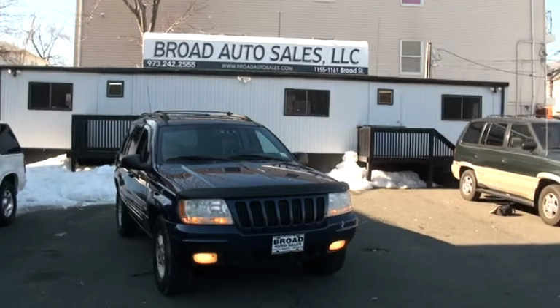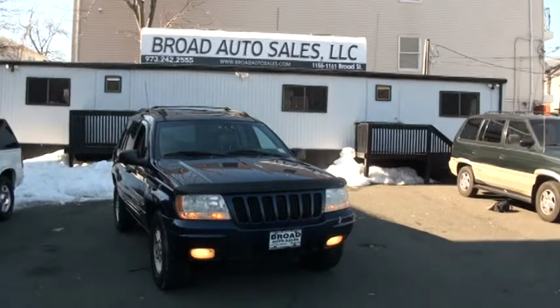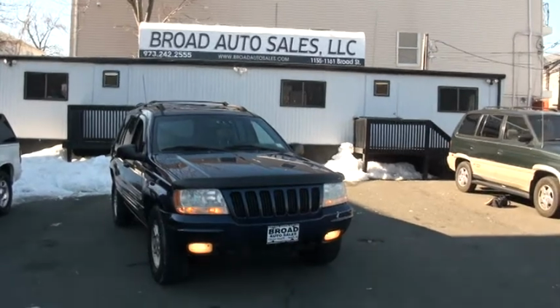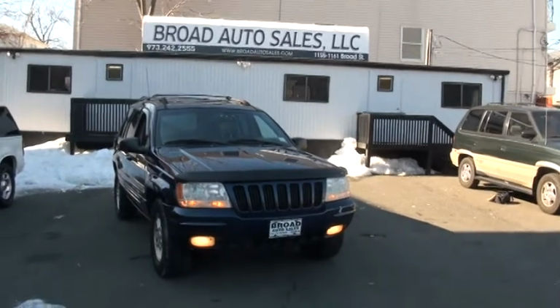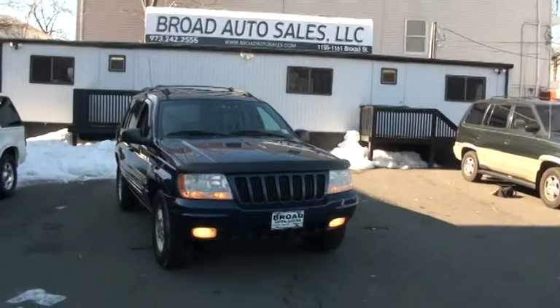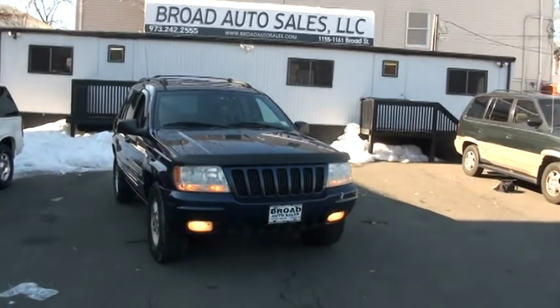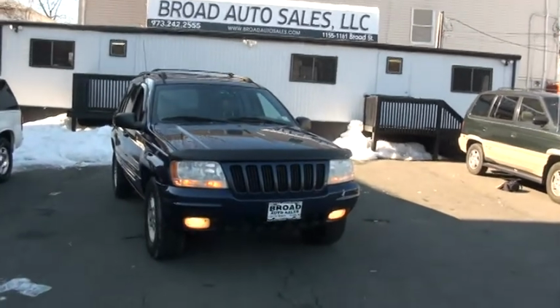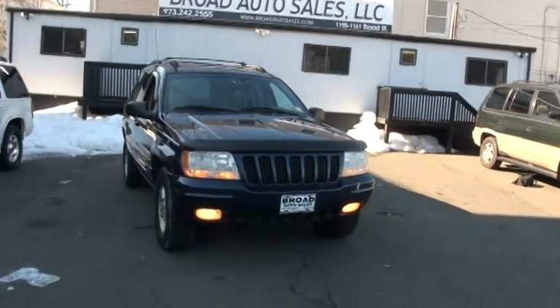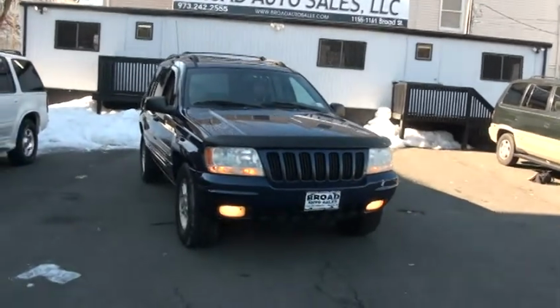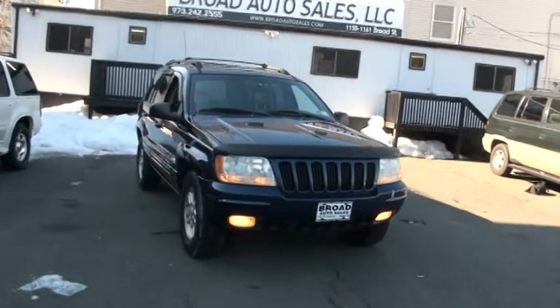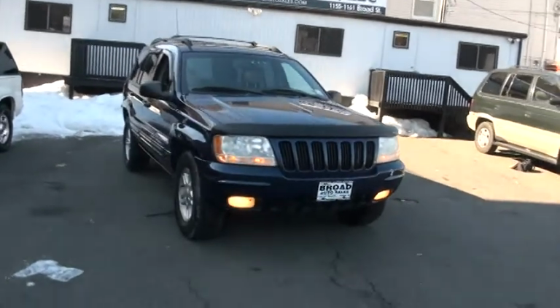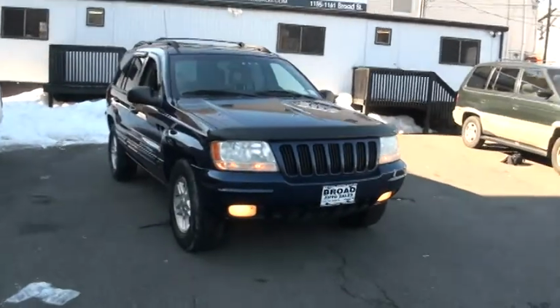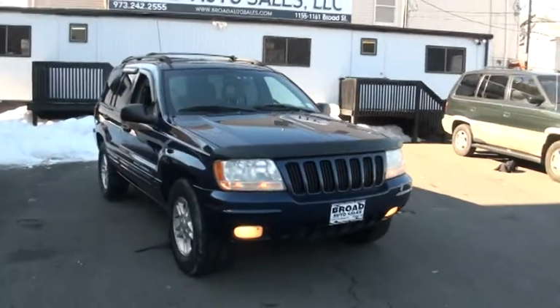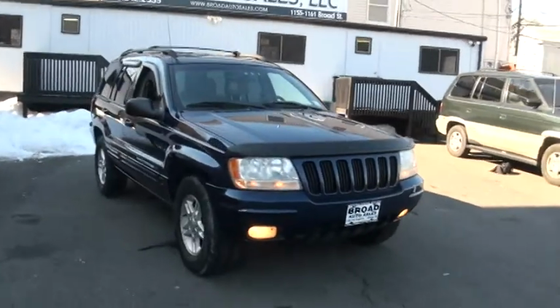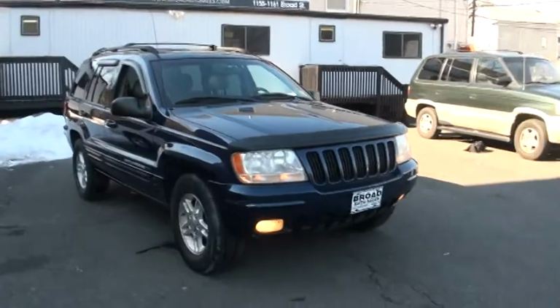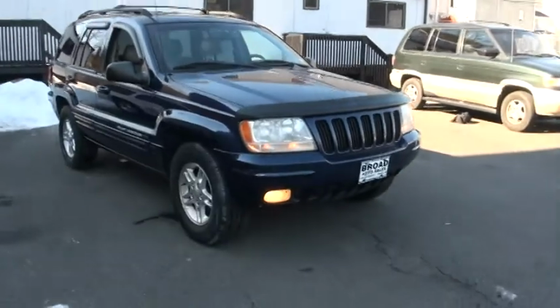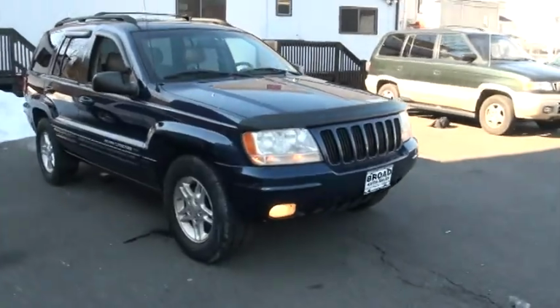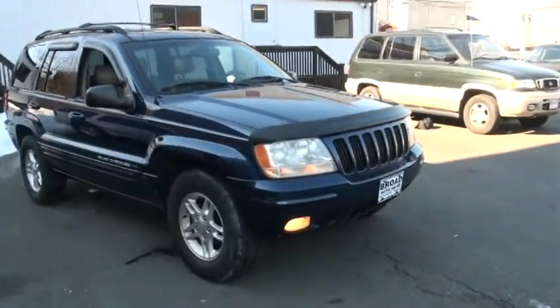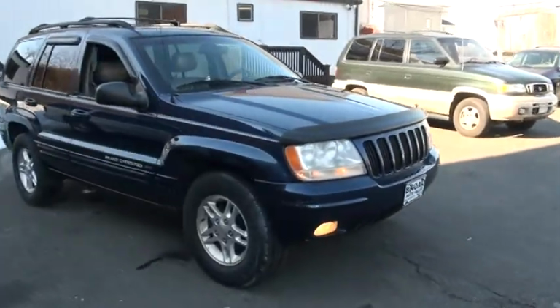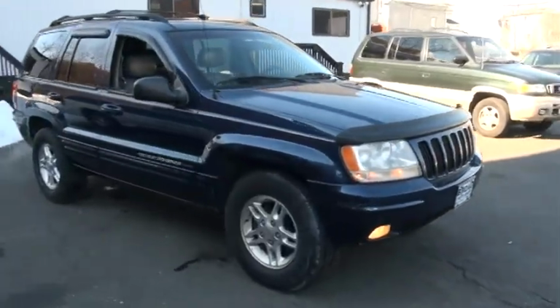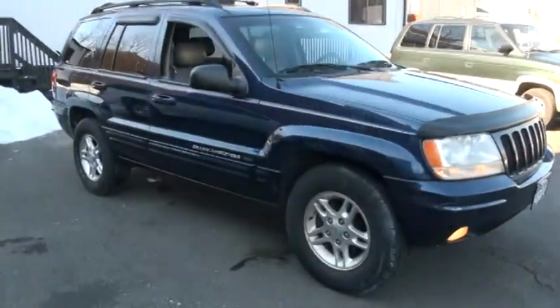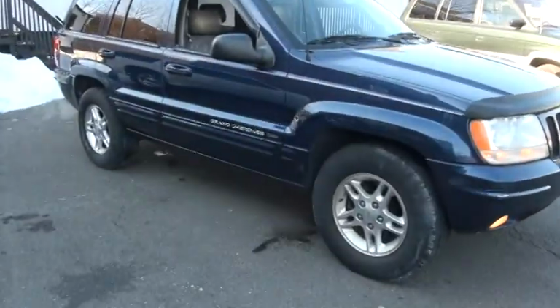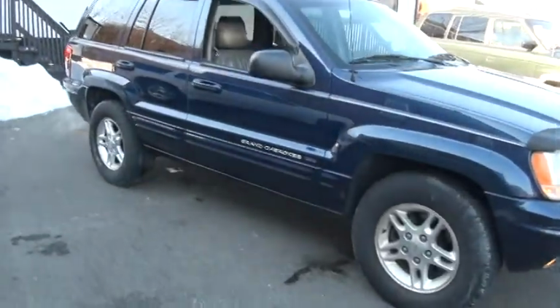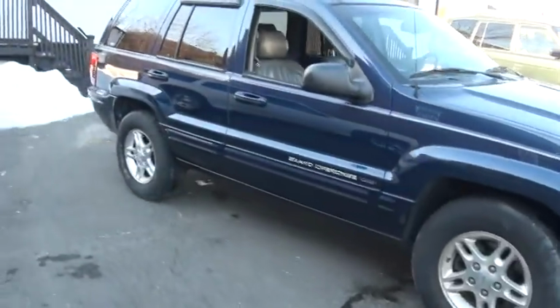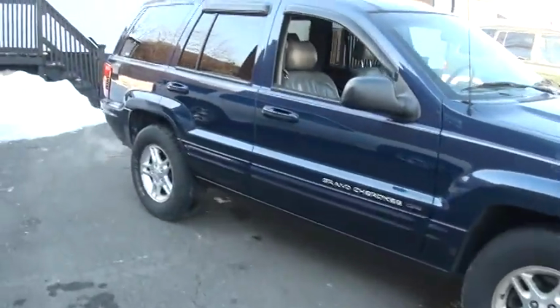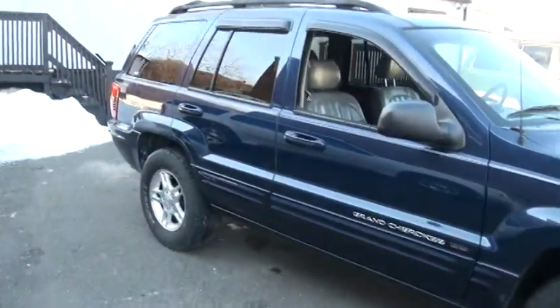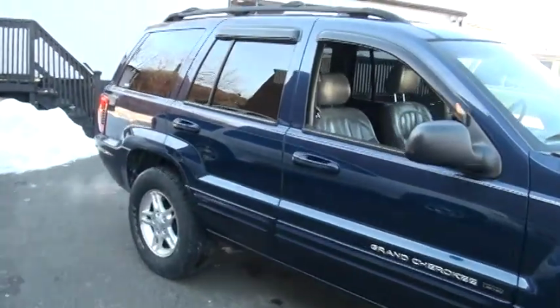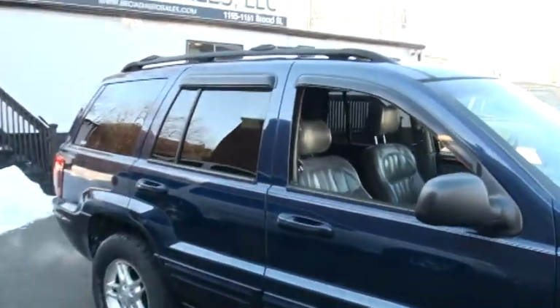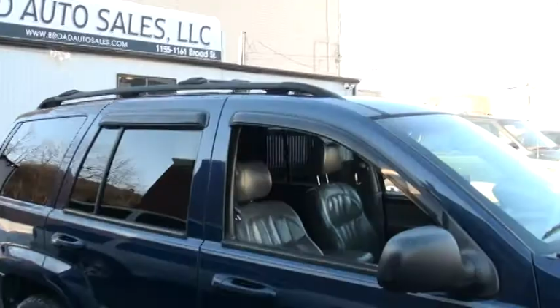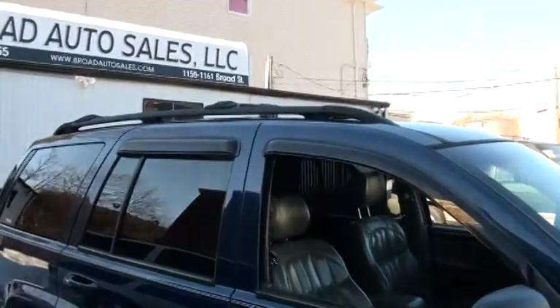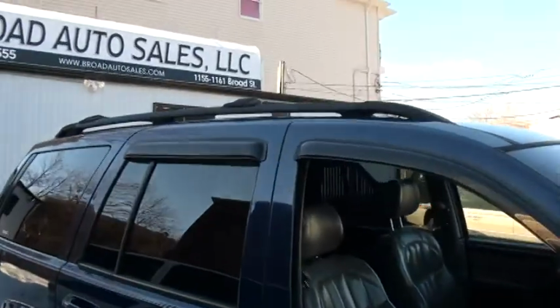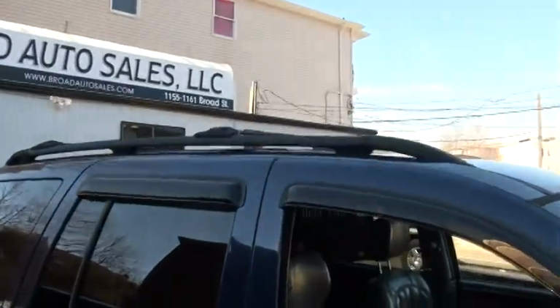Welcome to Broad Auto Sales once again. 2000 Jeep Grand Cherokee Limited V8. This one is loaded up. Powerful V8 in this one — can't beat that pickup.